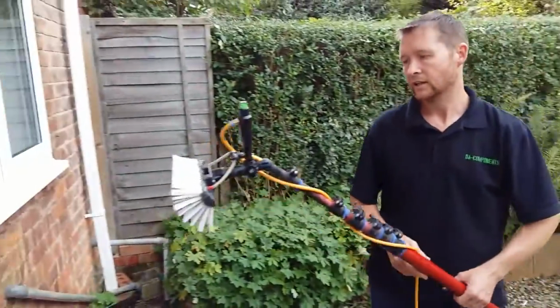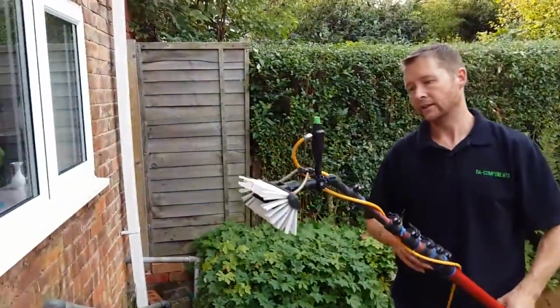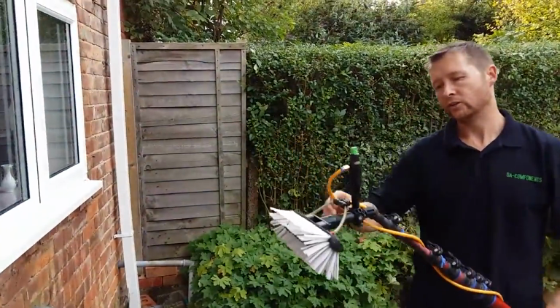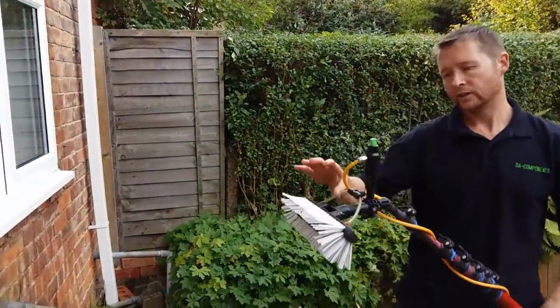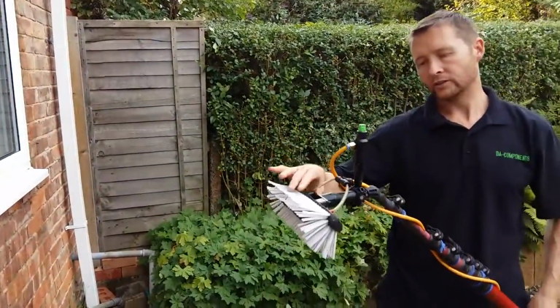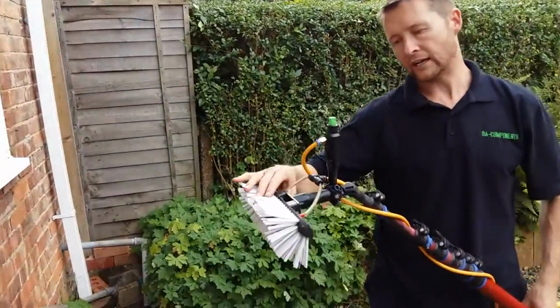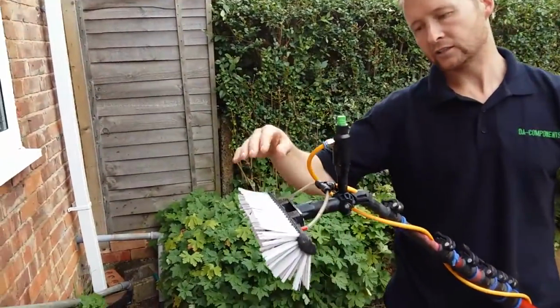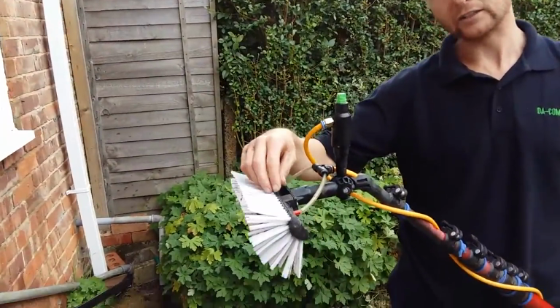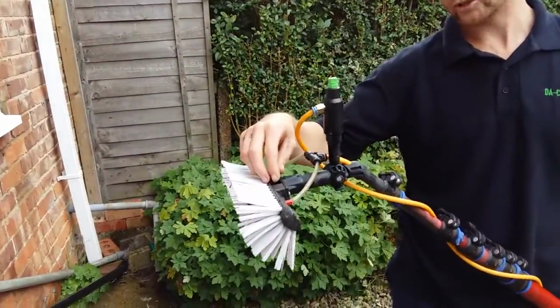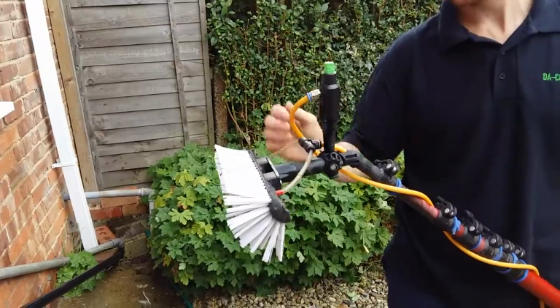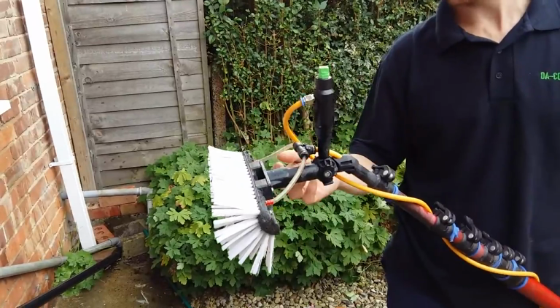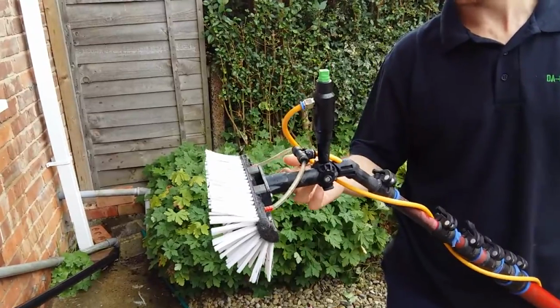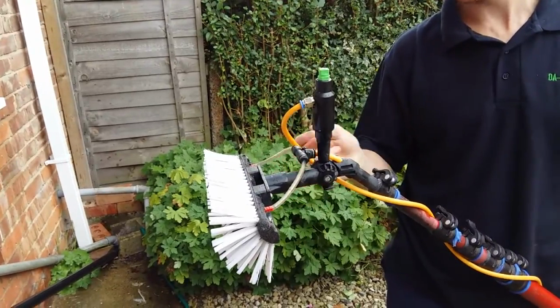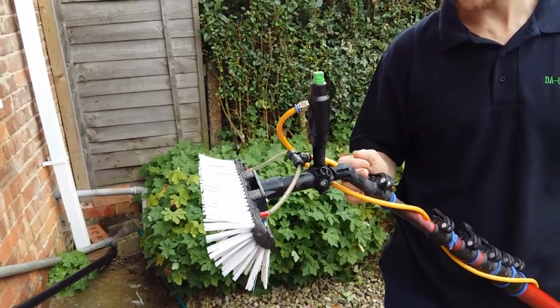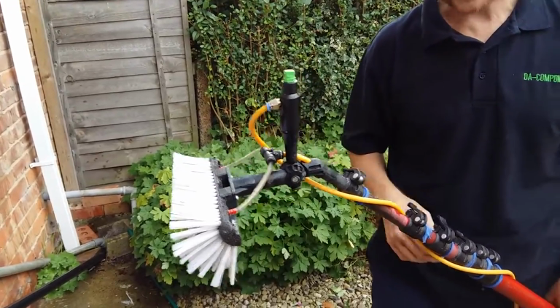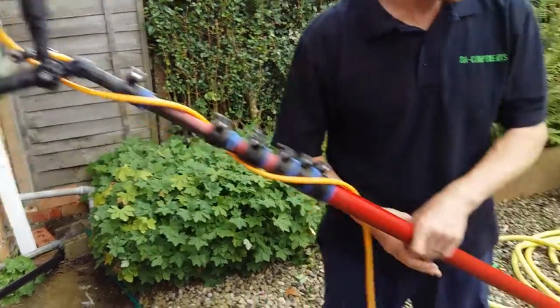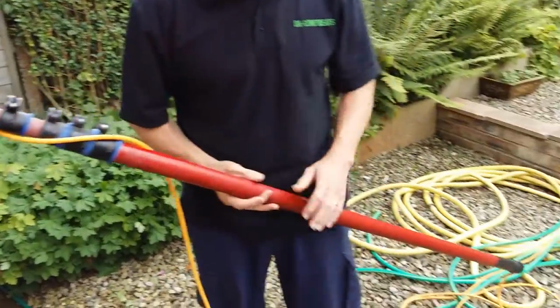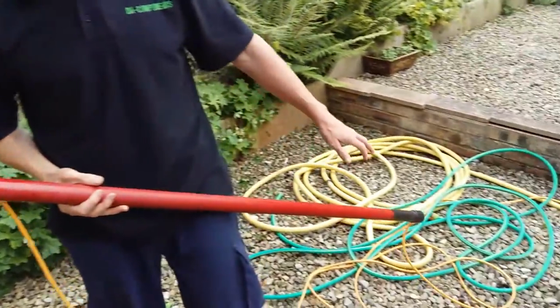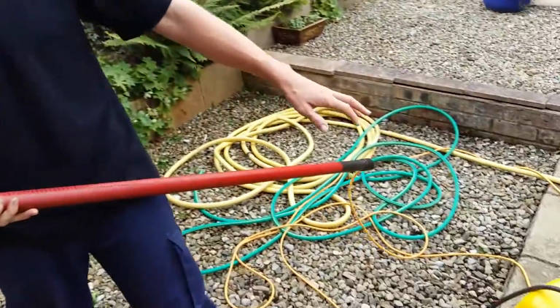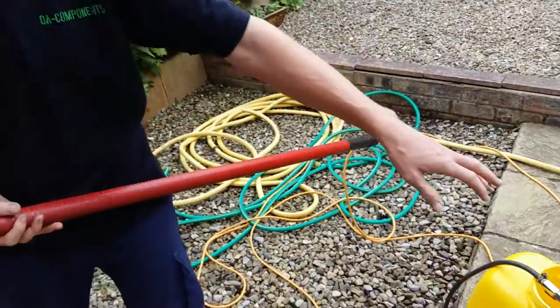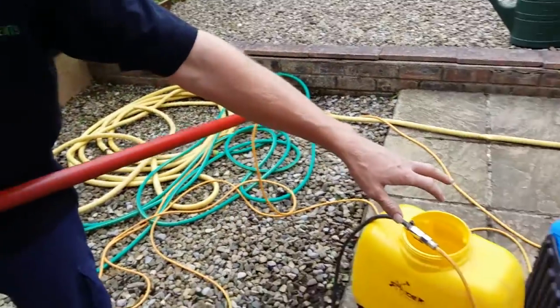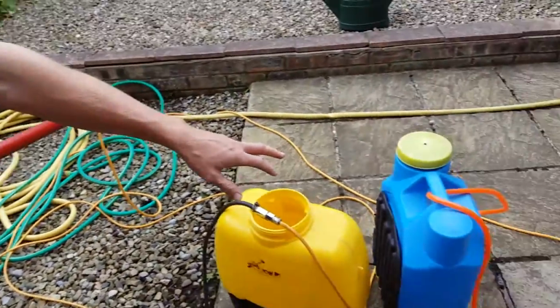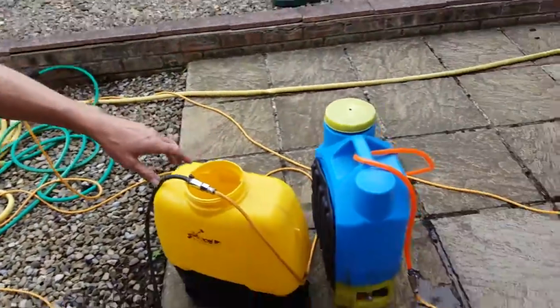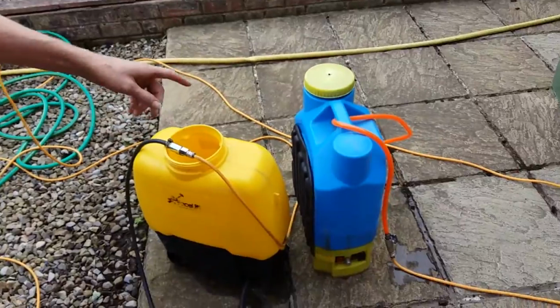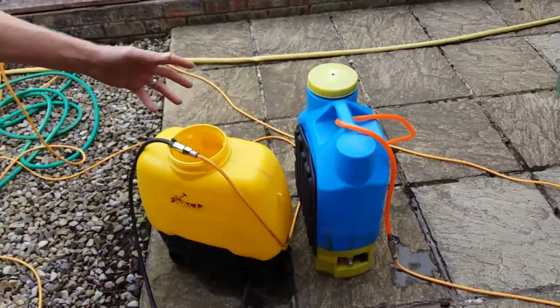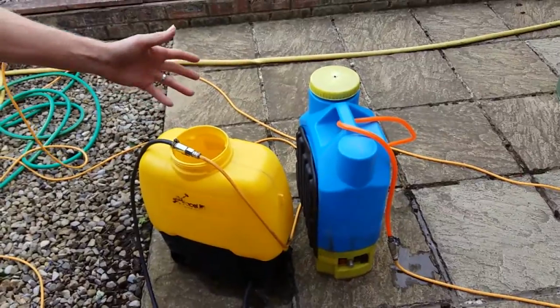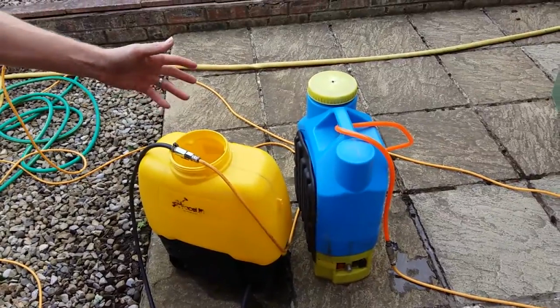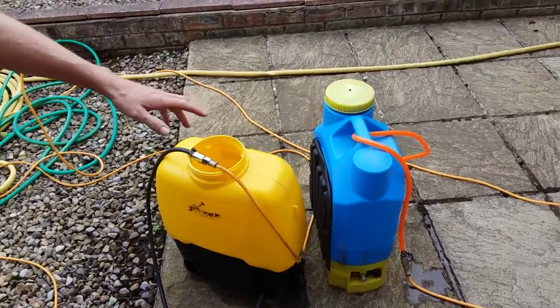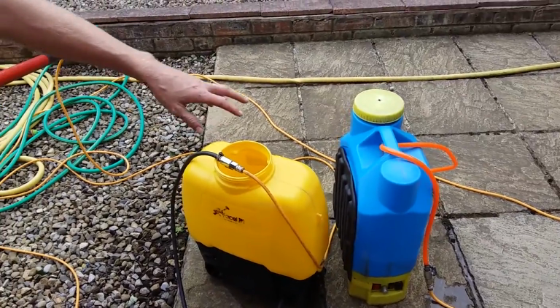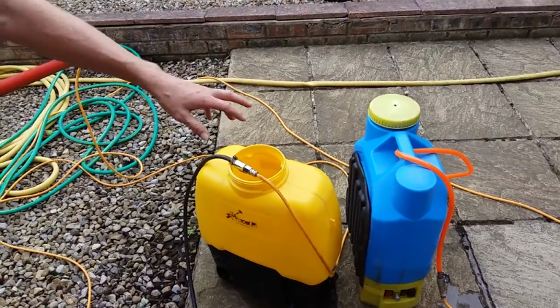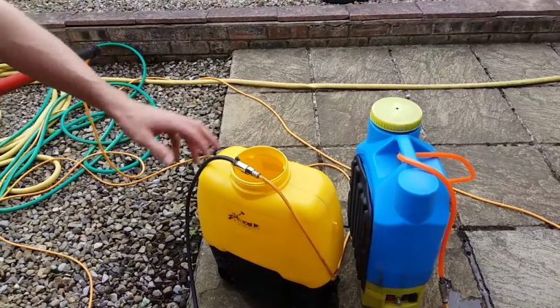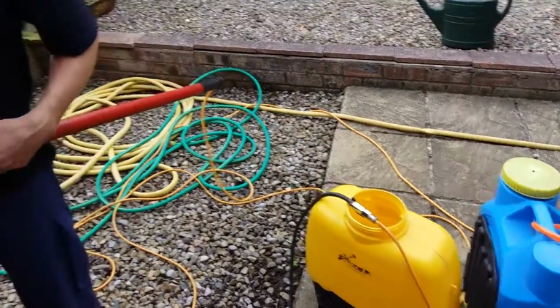And then on the other side is just your standard brush, and then your pole hoses on the inside, and that just goes to another spare backpack, which would be your van mount, because that's just for demonstration purposes.